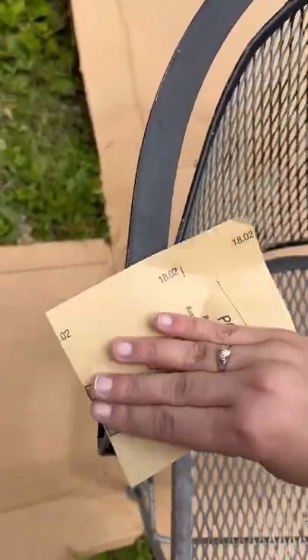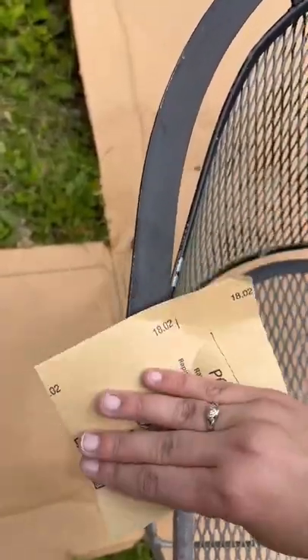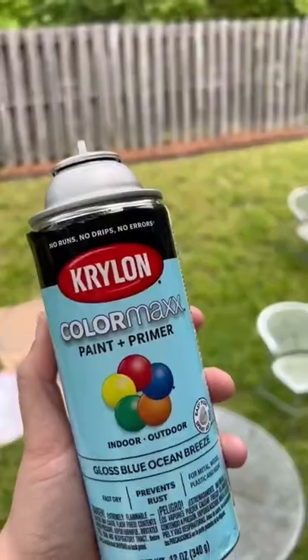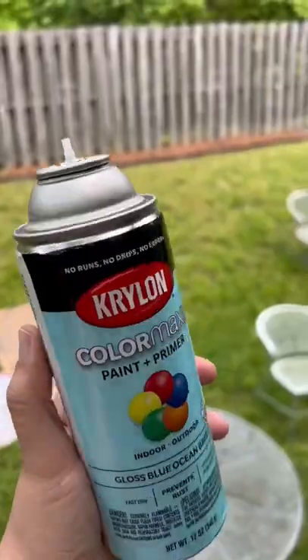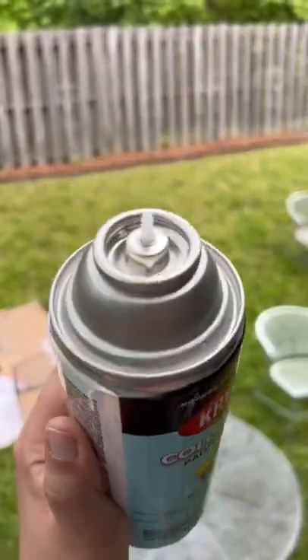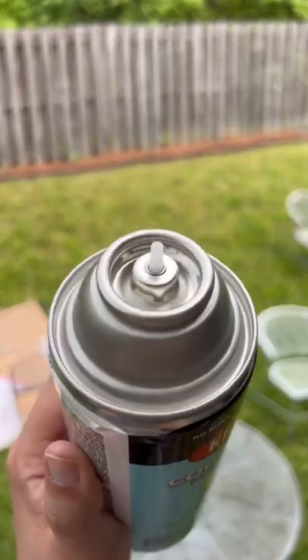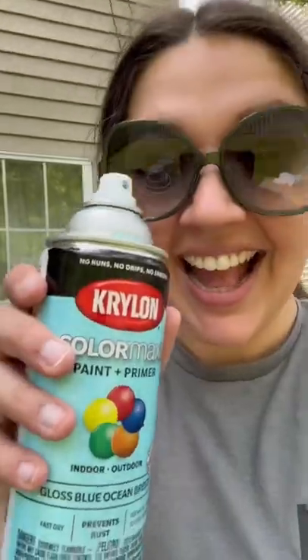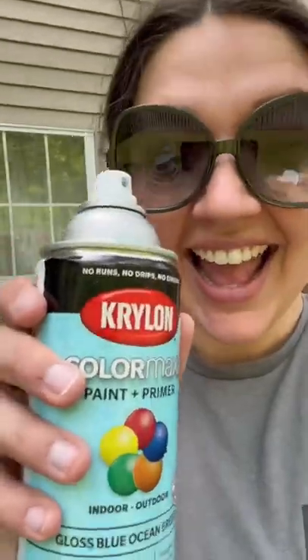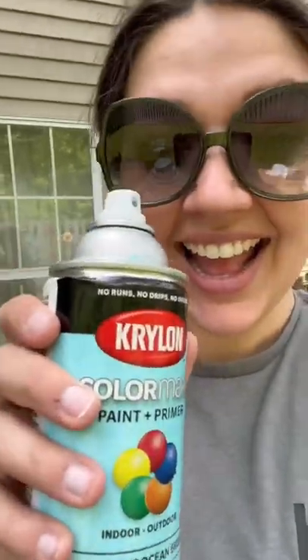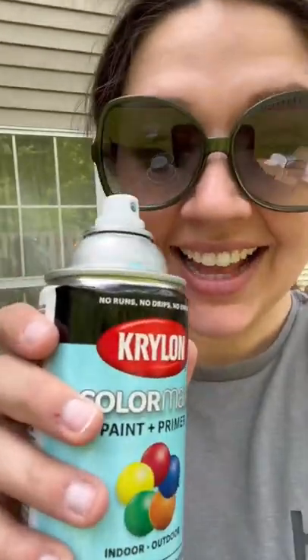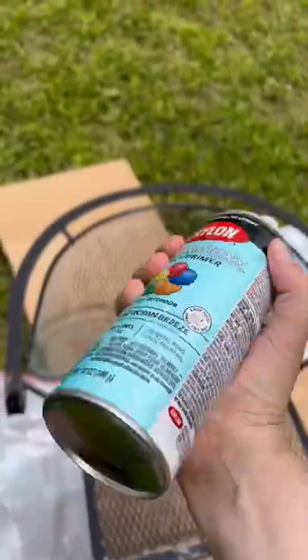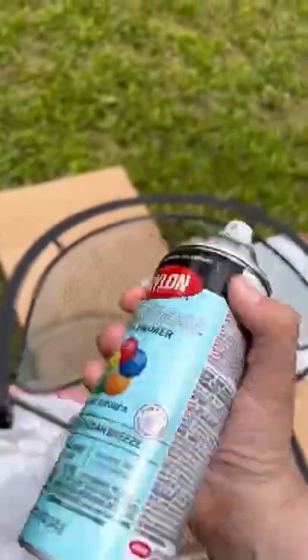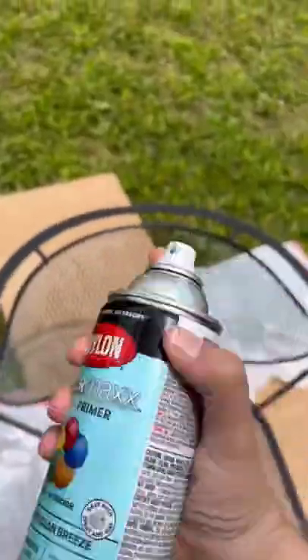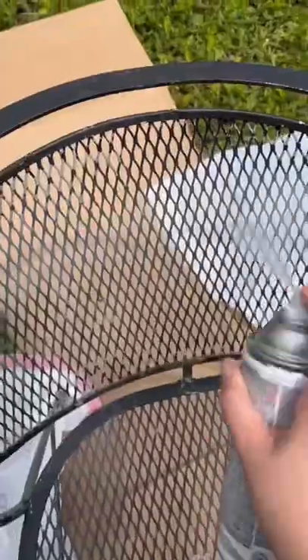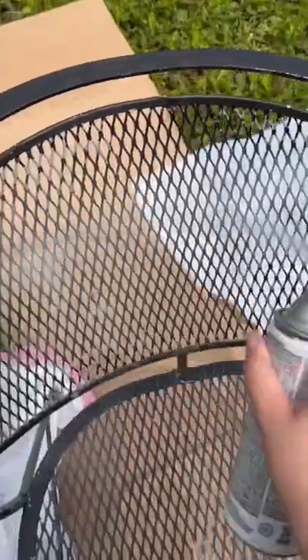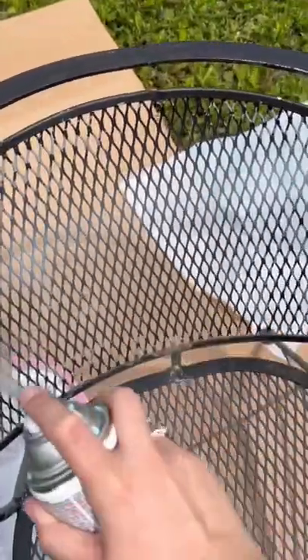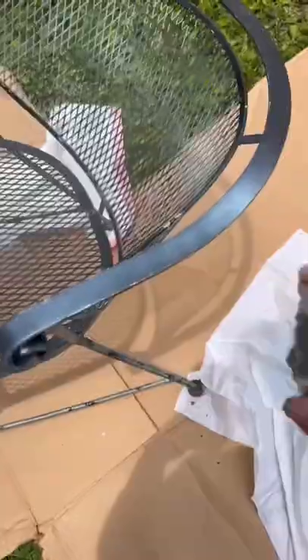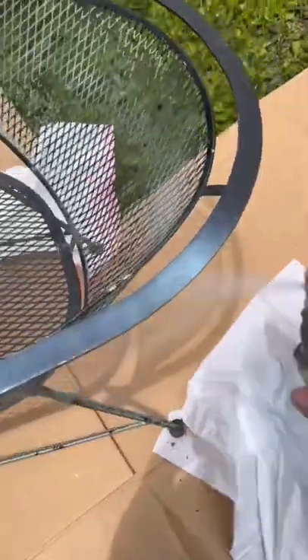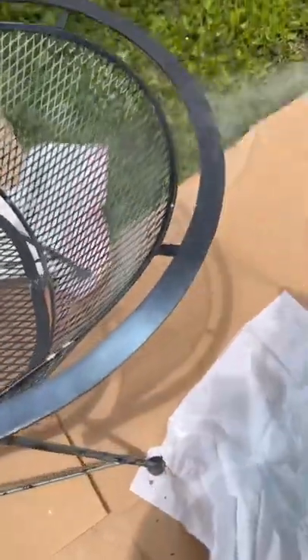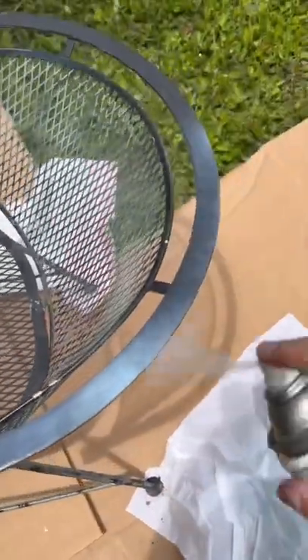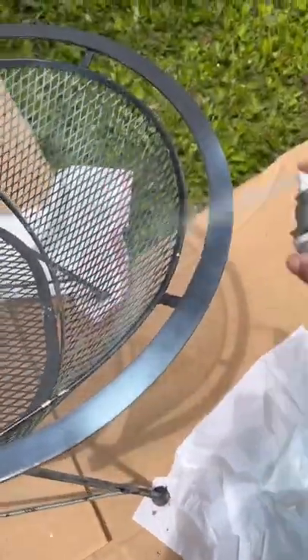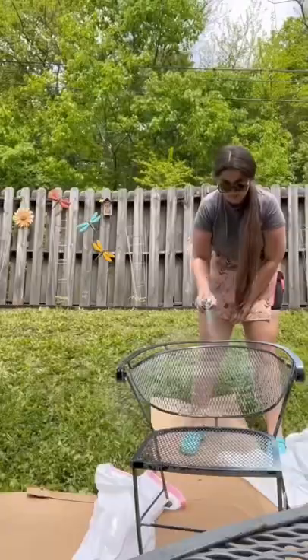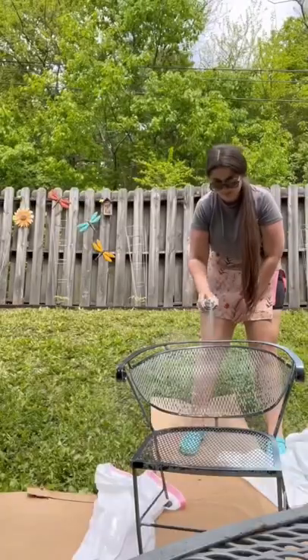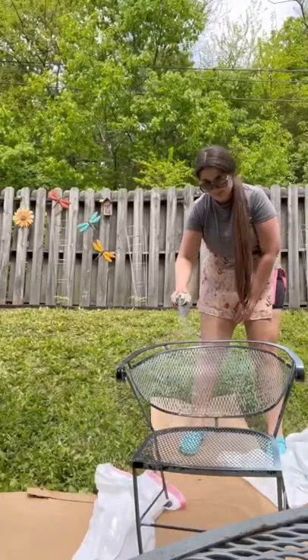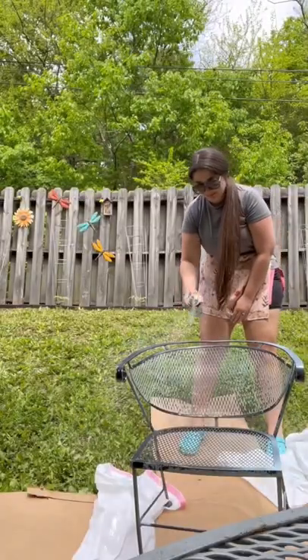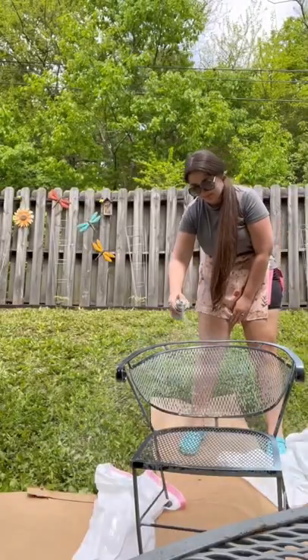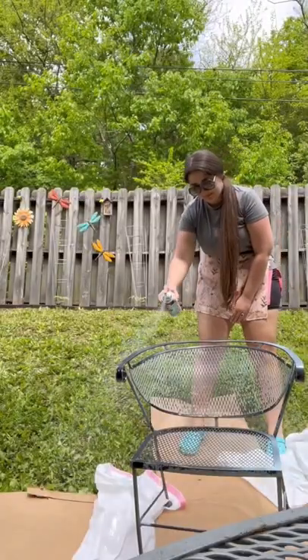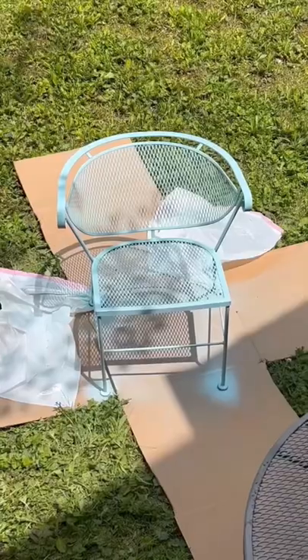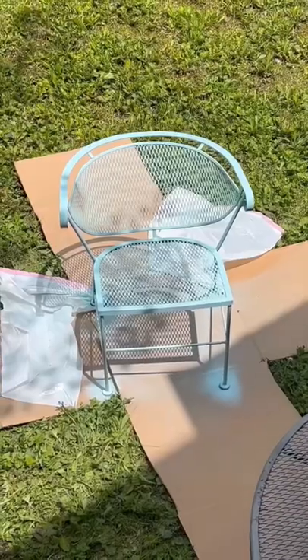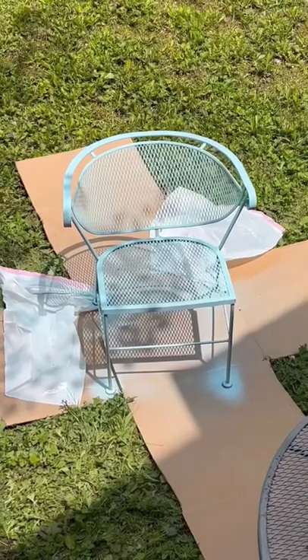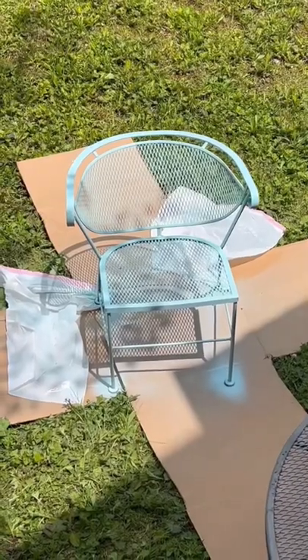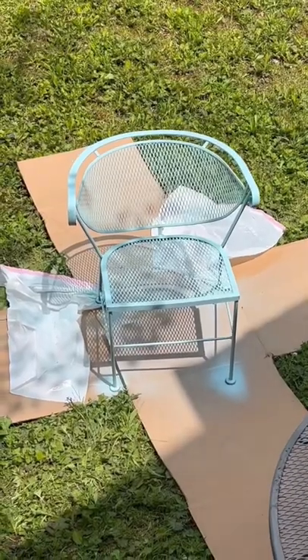Today I started by sanding it down and then spray painting it. My first spray paint didn't have the little spray nozzle, but the second one did. I'm not that great at spray painting, but after a very long time the first chair is finished.